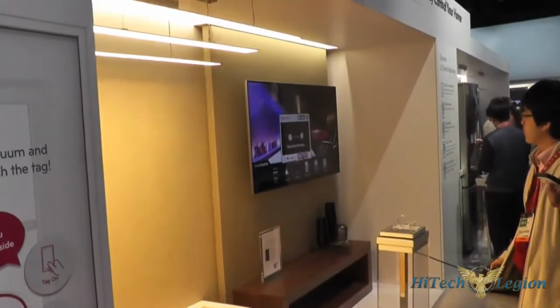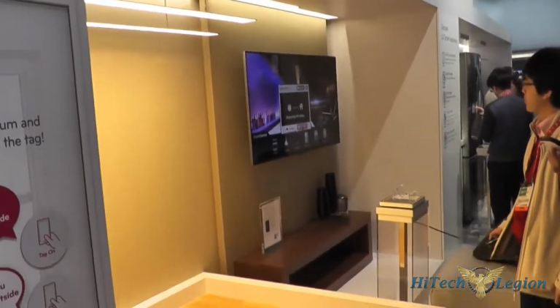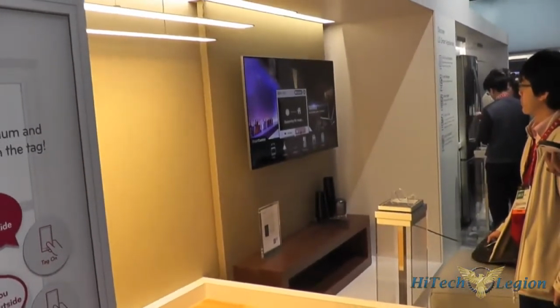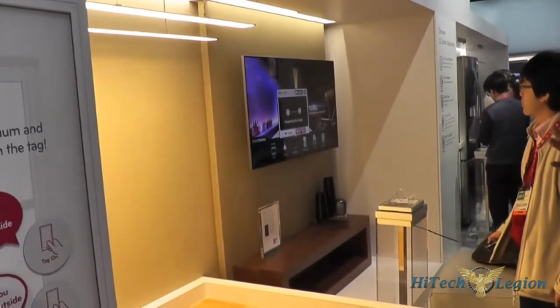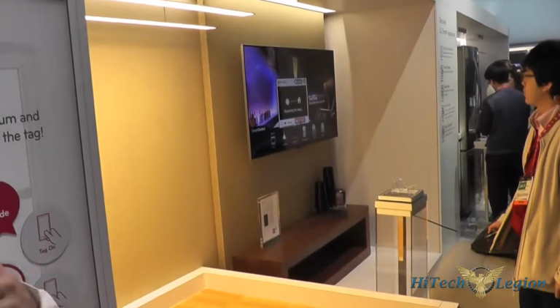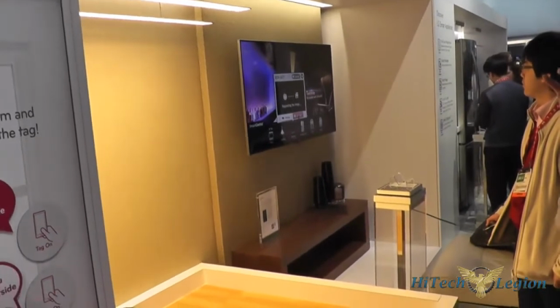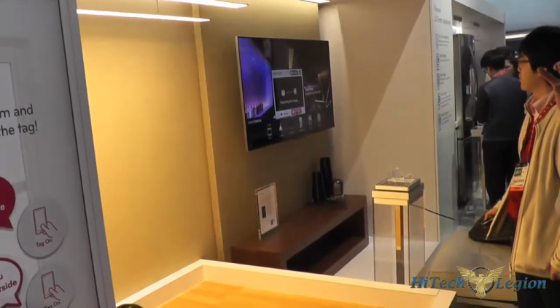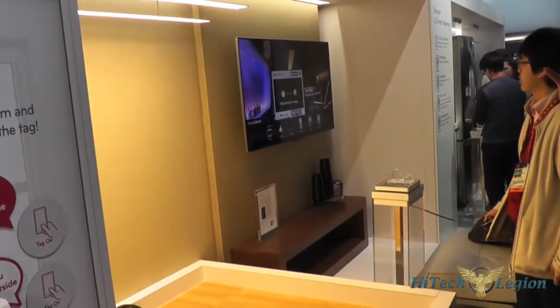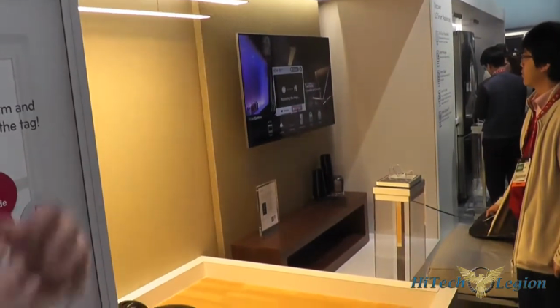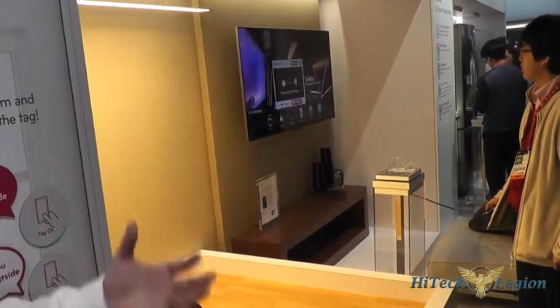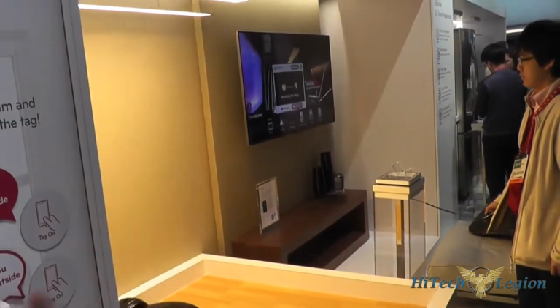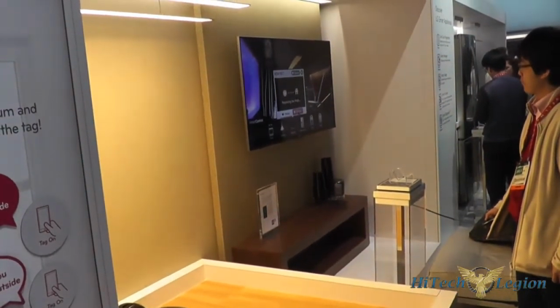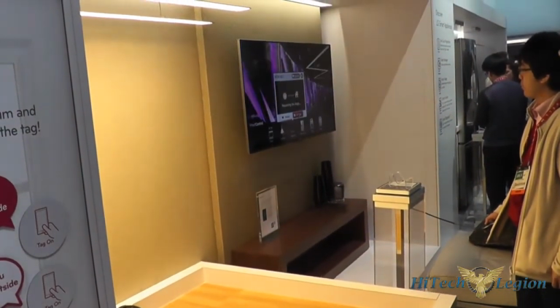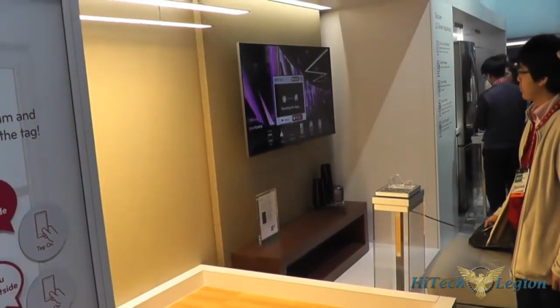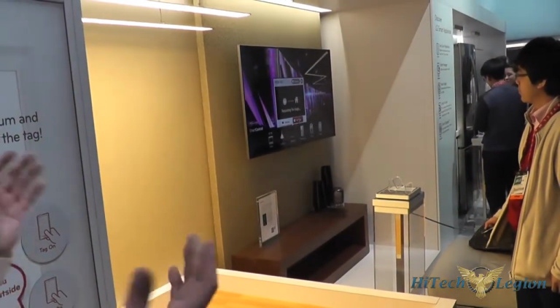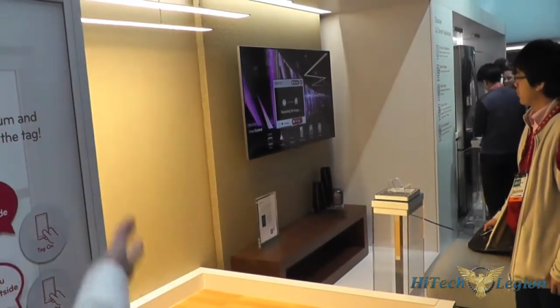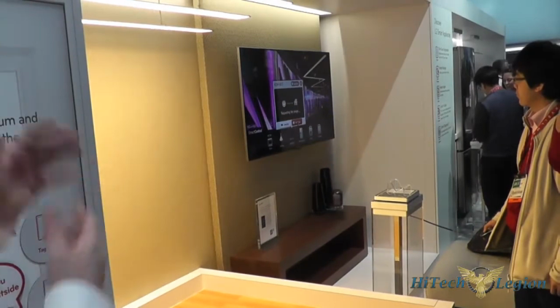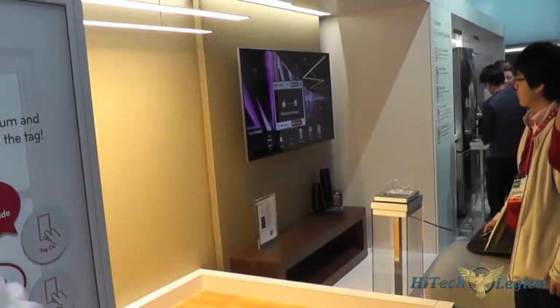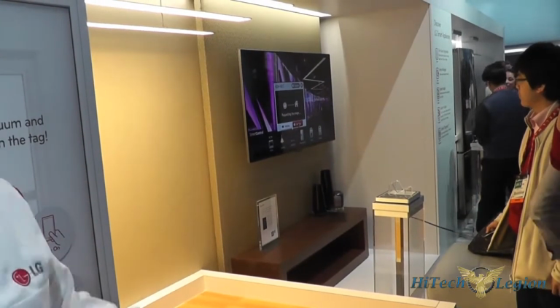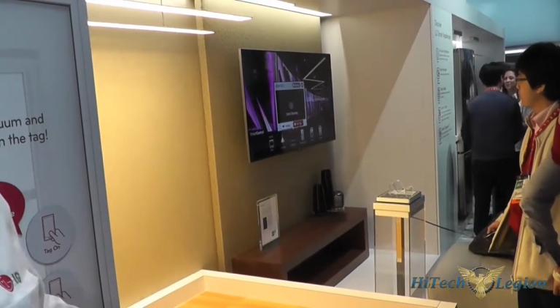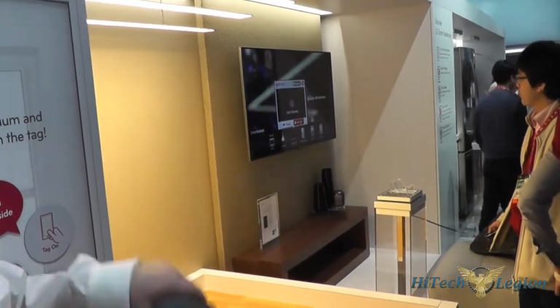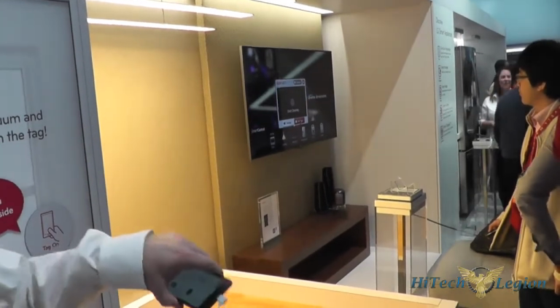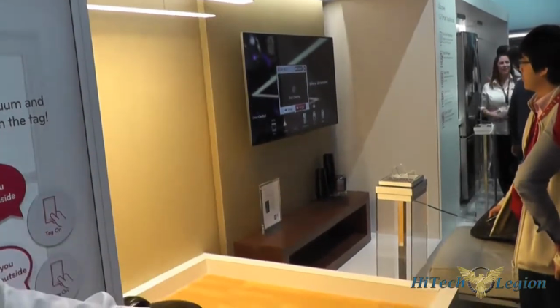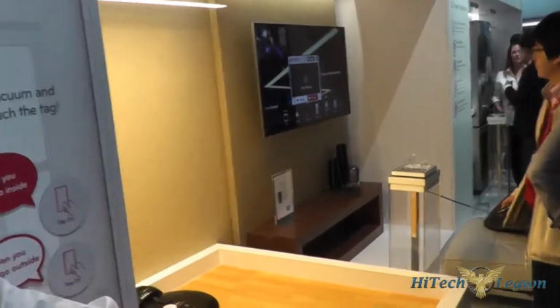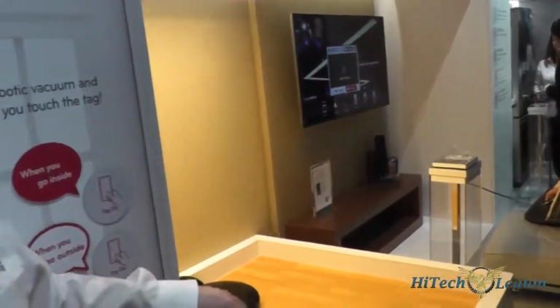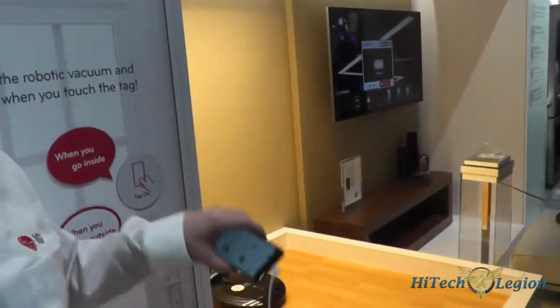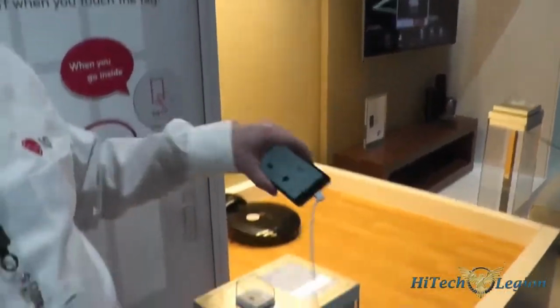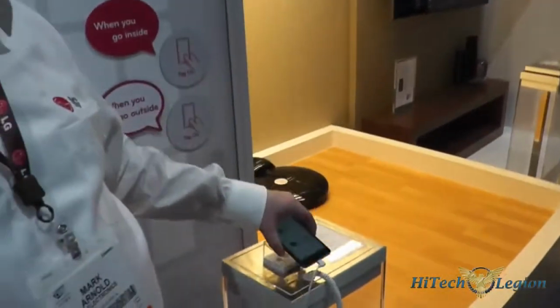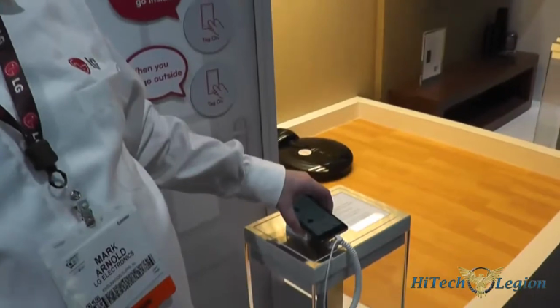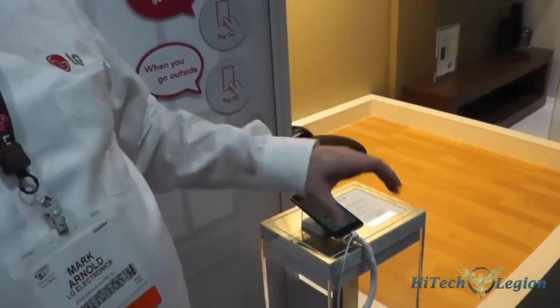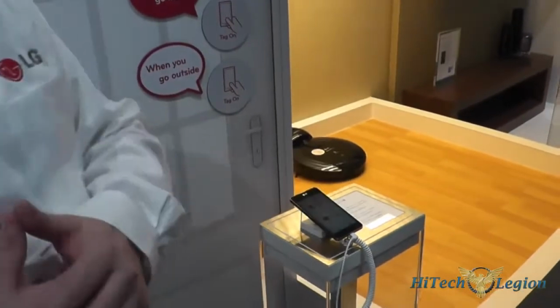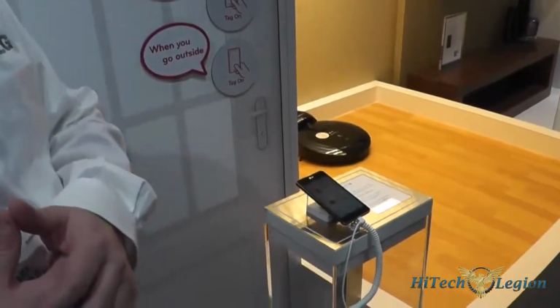So you can see how that smart life is really connecting and incorporating everything — the HomeBot, the lighting, and the phone as being the focus point. Android as well as iOS coming soon.